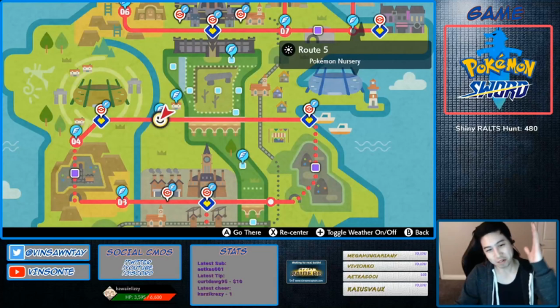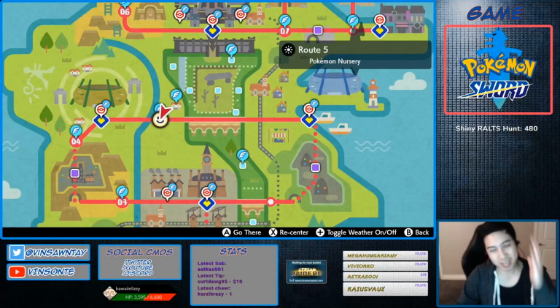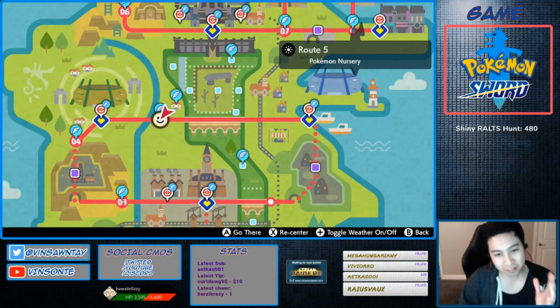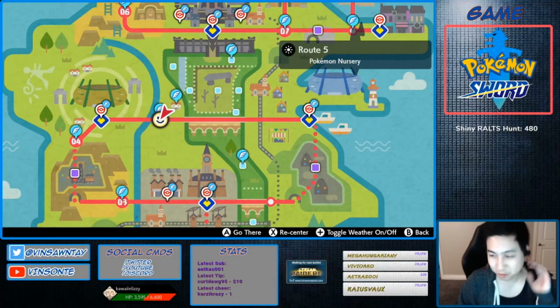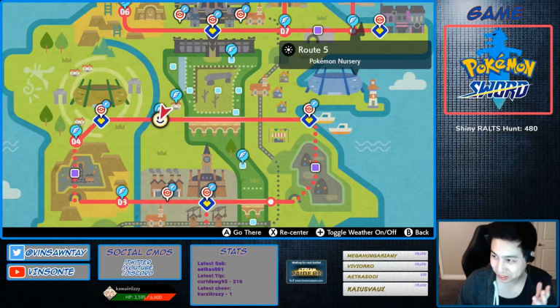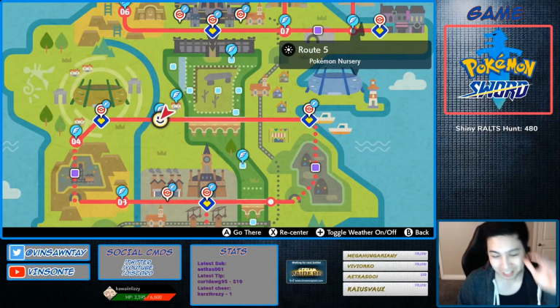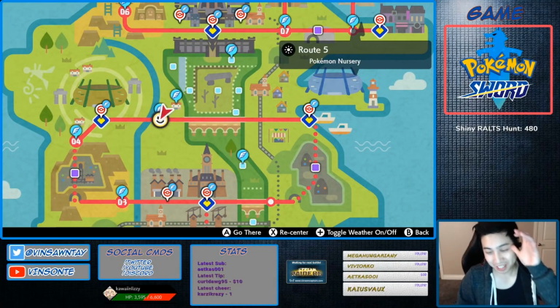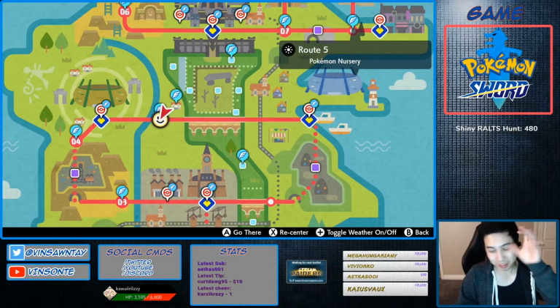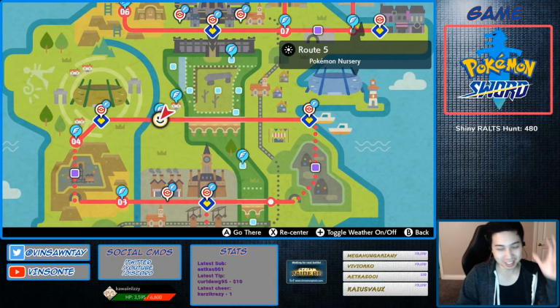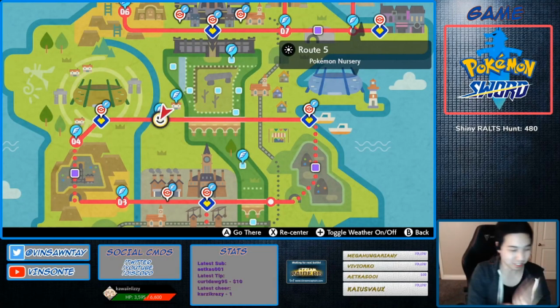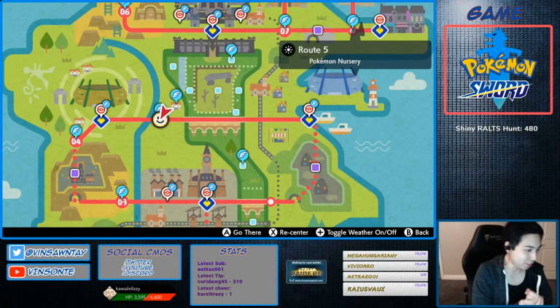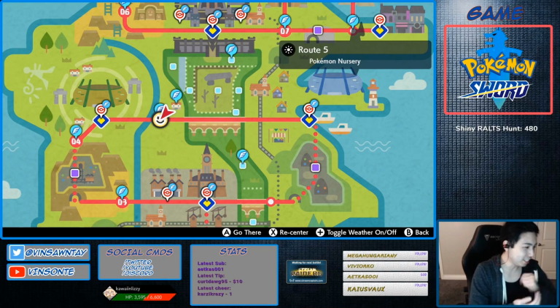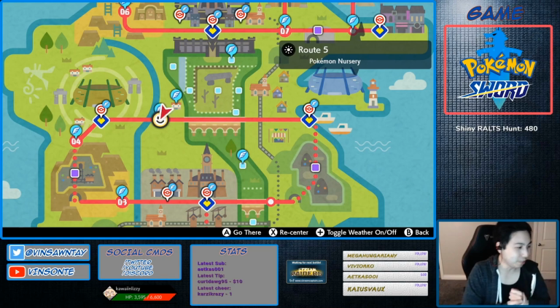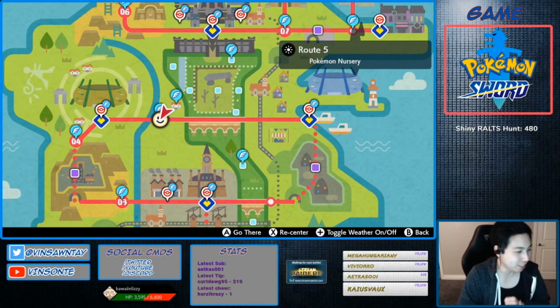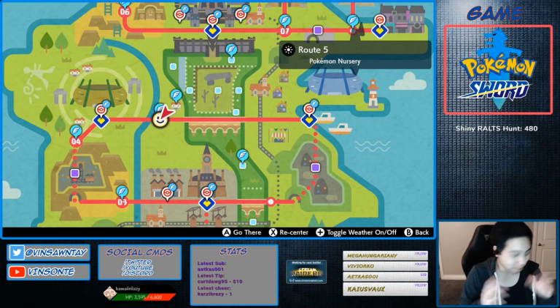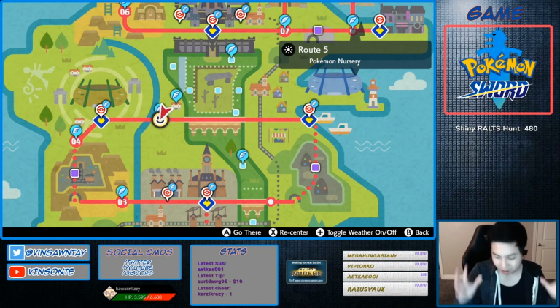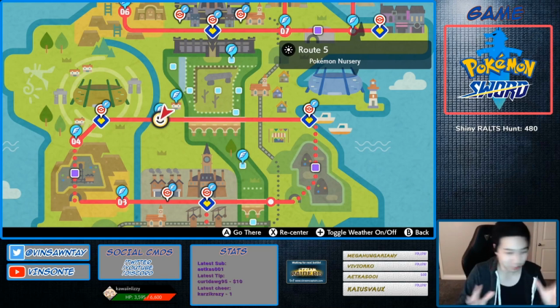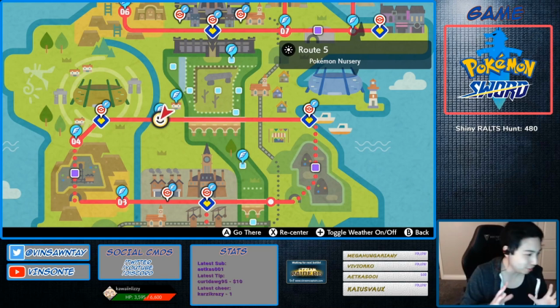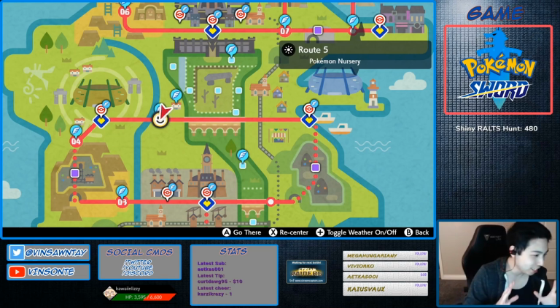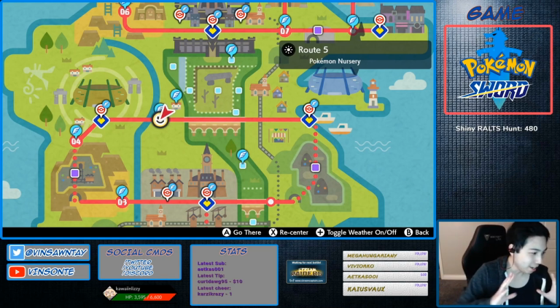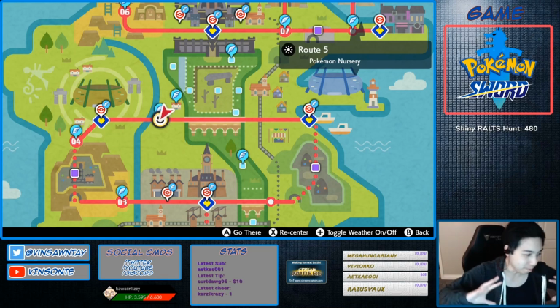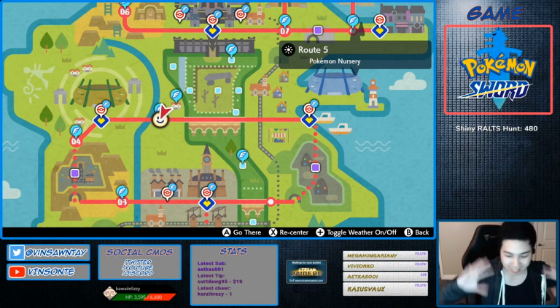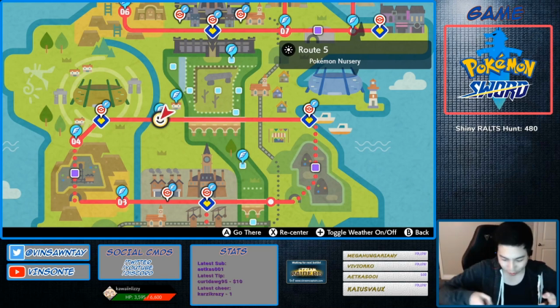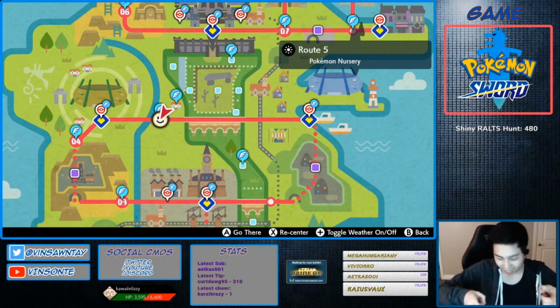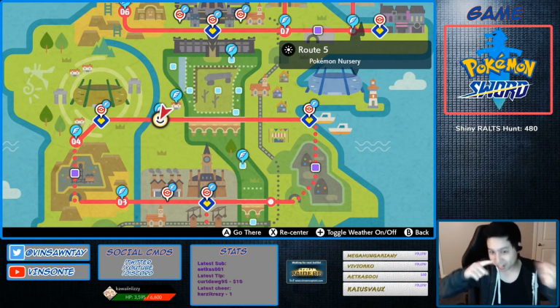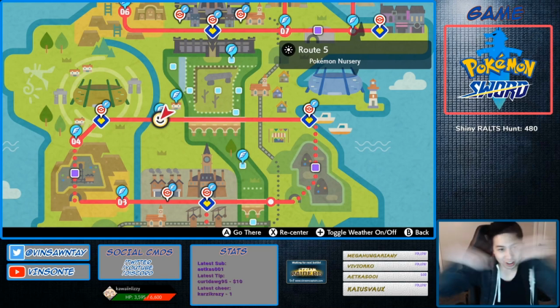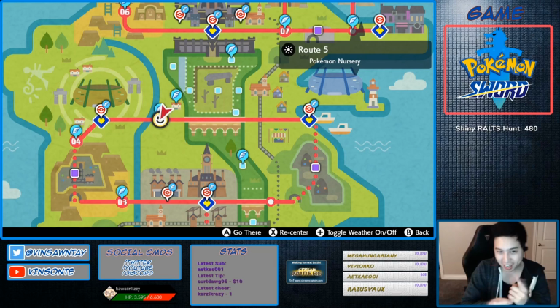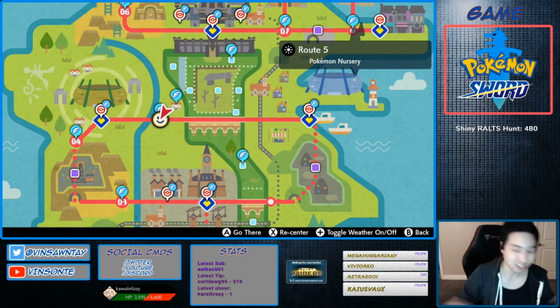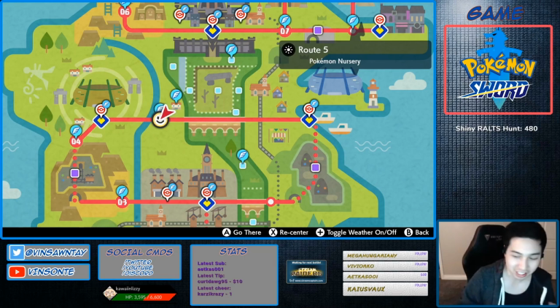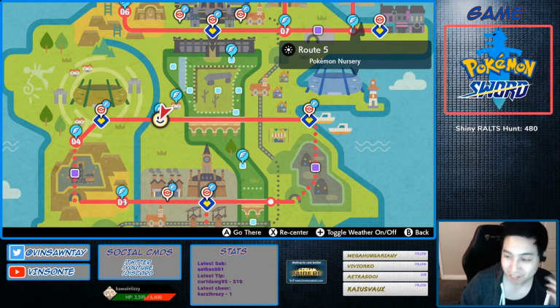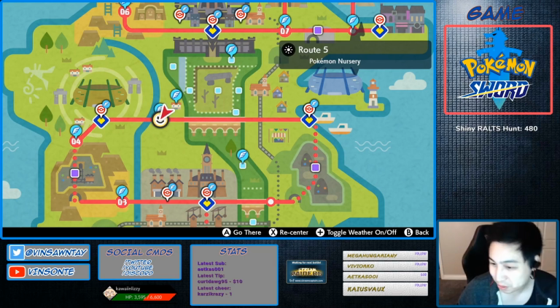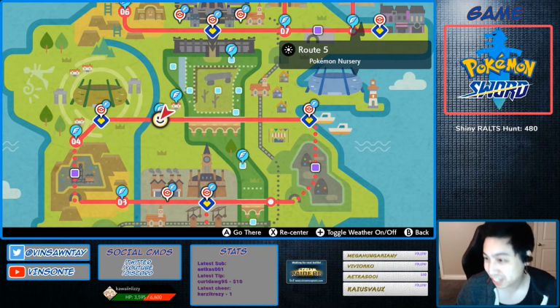So Meowth or Berserker — the hidden ability is Steely Spirit. Steely Spirit increases the power of Steel-type moves by the user and all your allies by 50%.